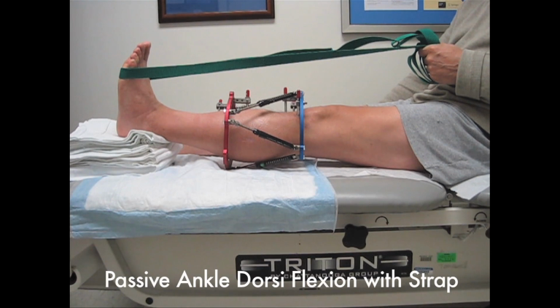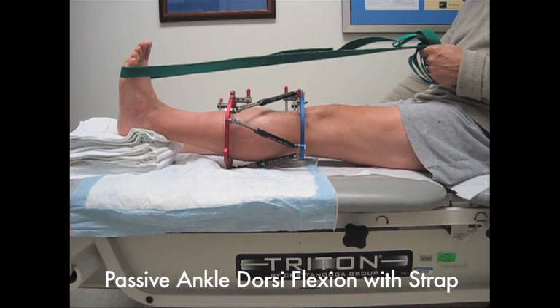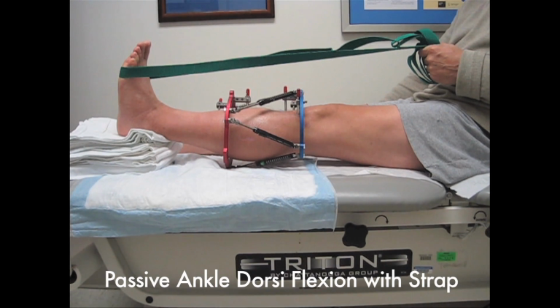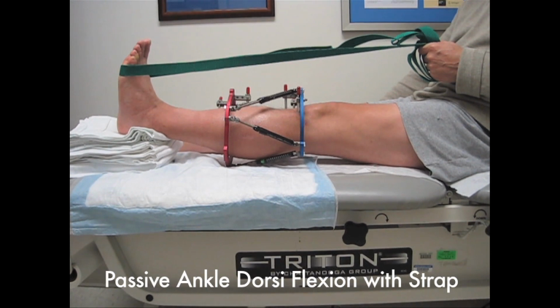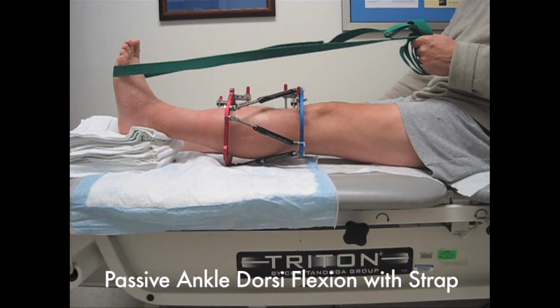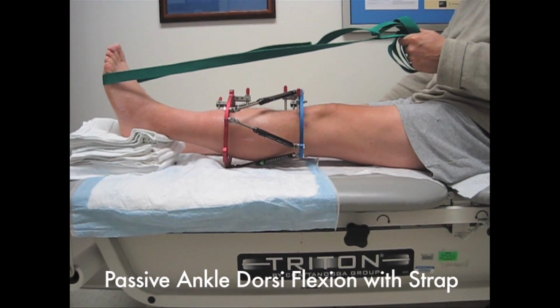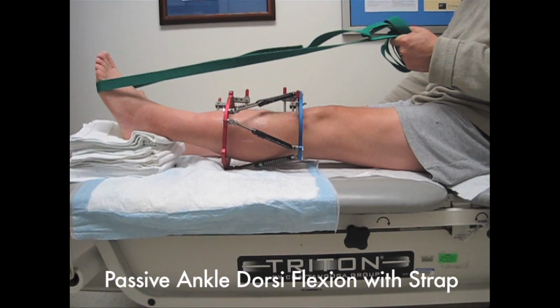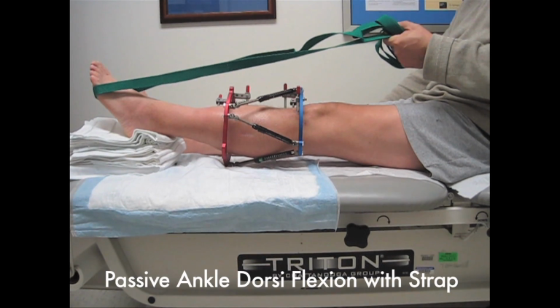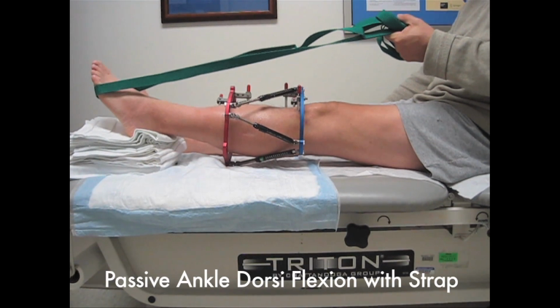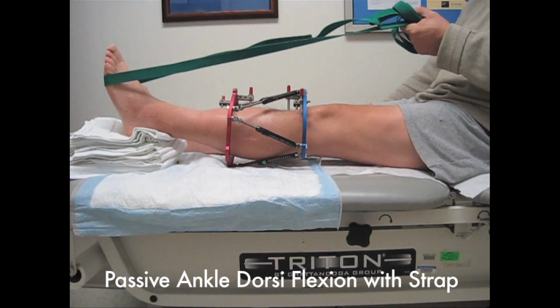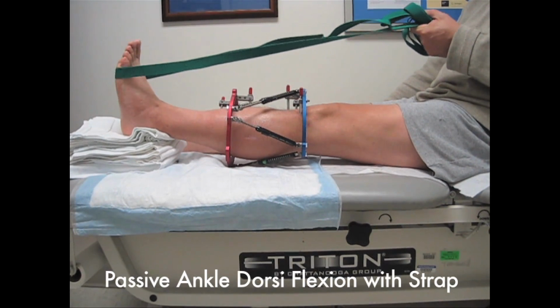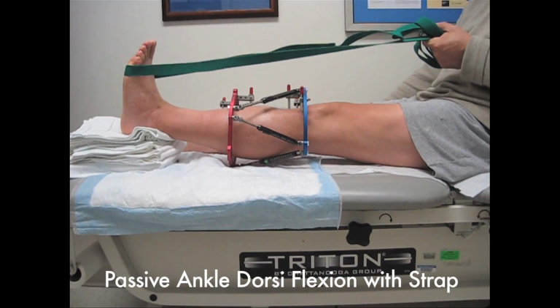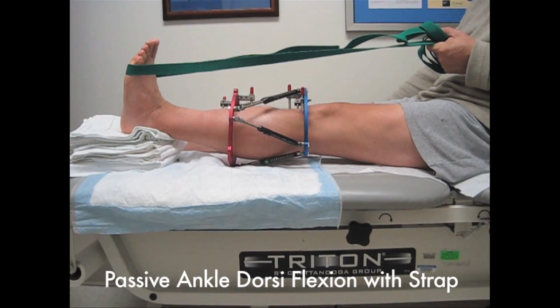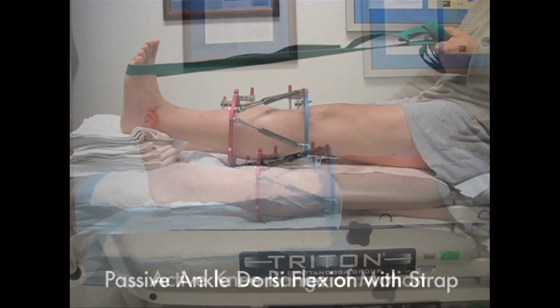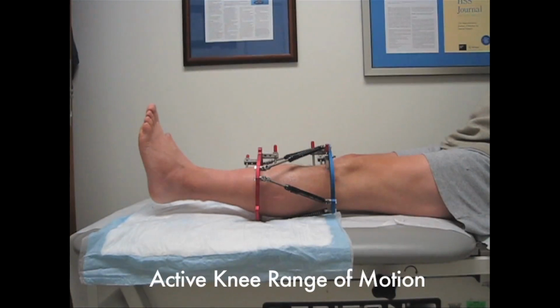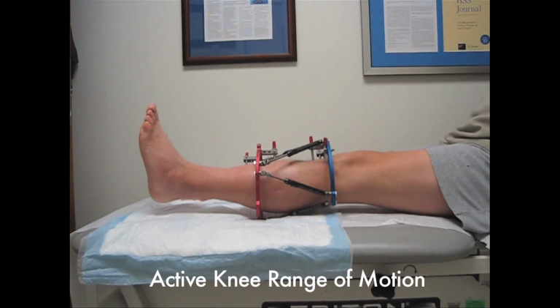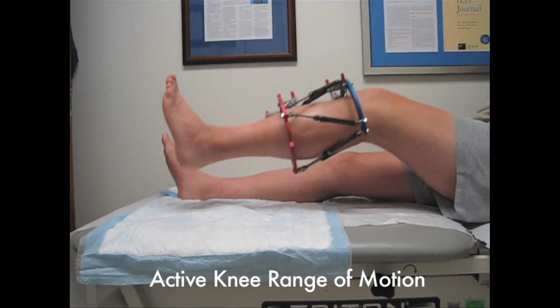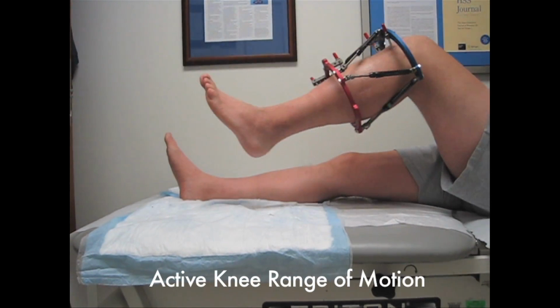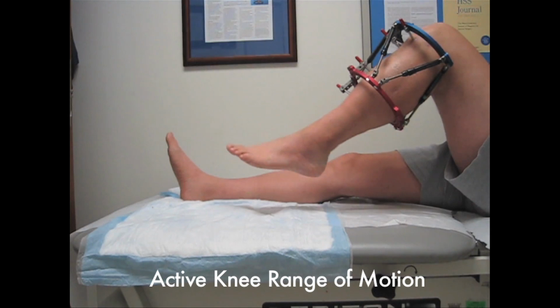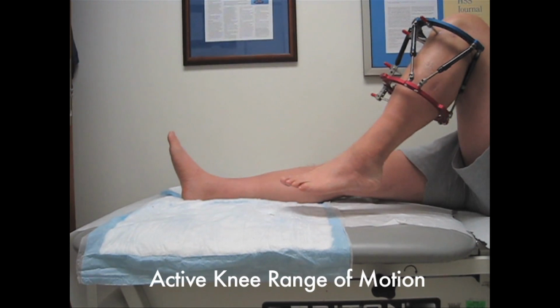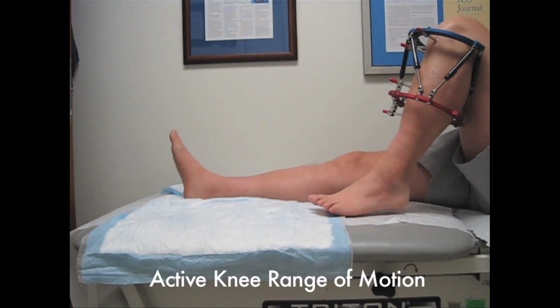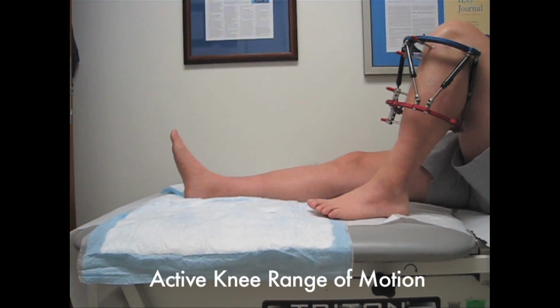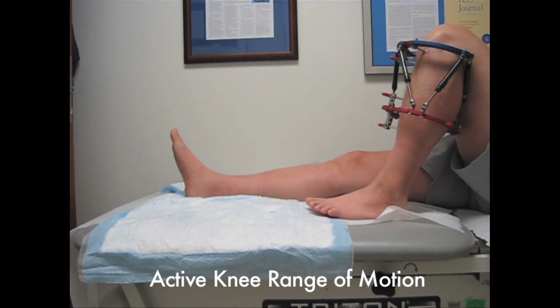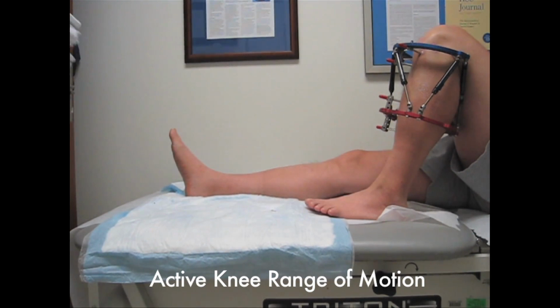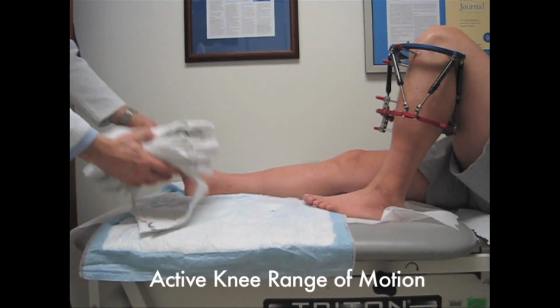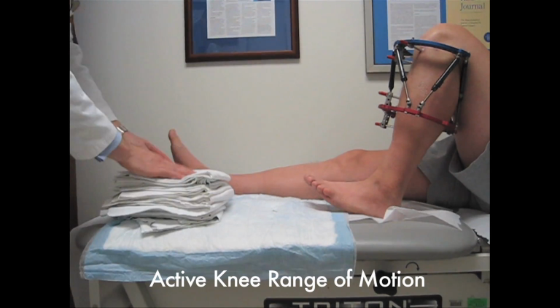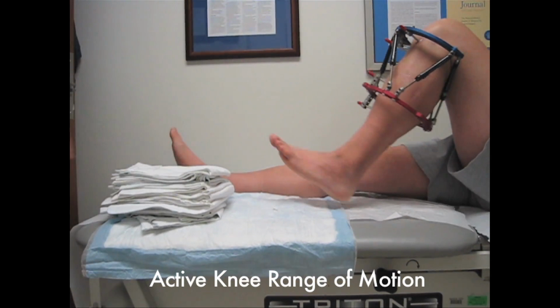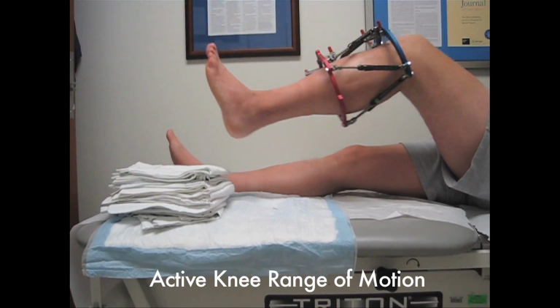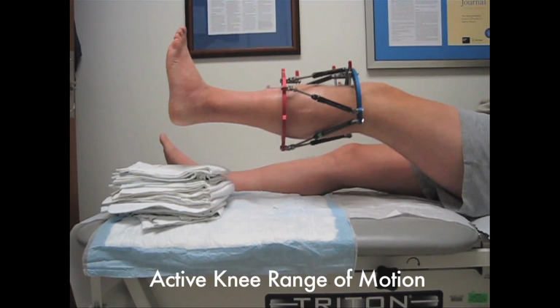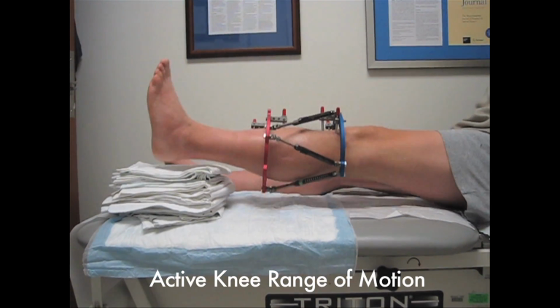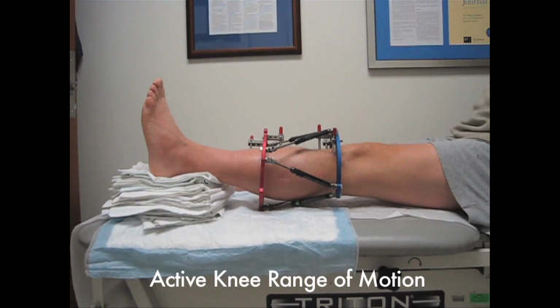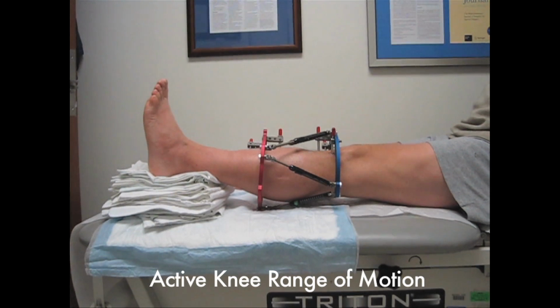Maintaining mobility of the ankle is demonstrated here with the strap pulling the ankle into dorsiflexion. Here you see the knee moving into flexion. Maximum extension is achieved by padding under the ankle.